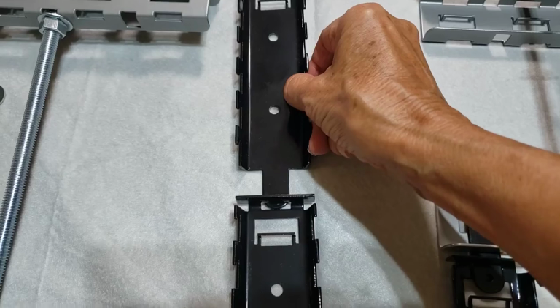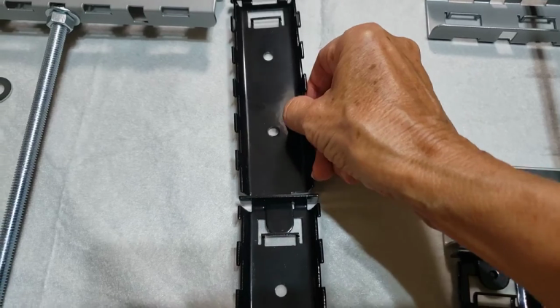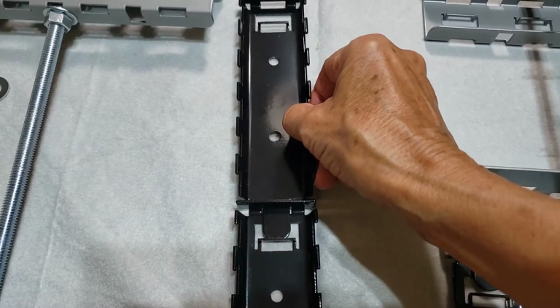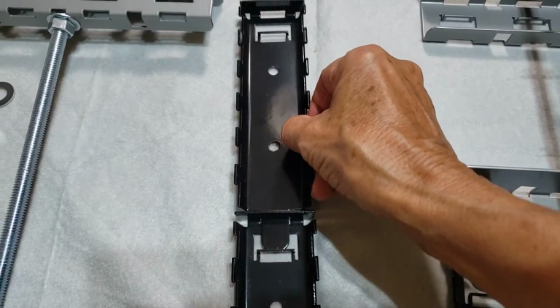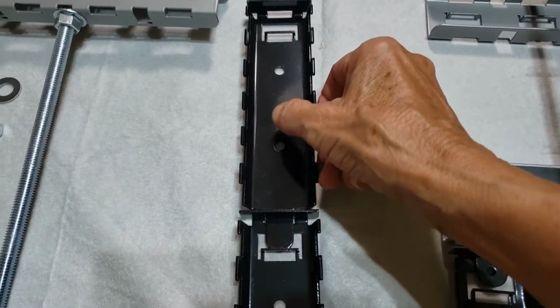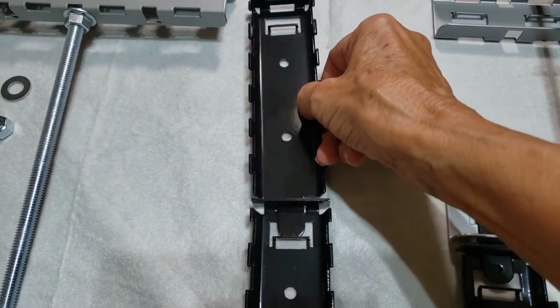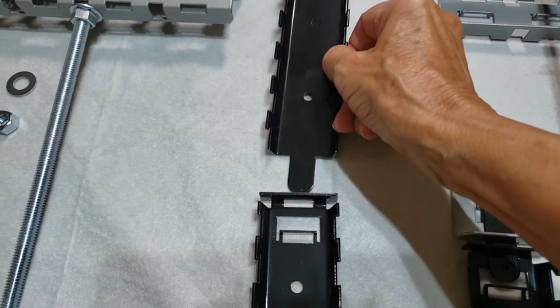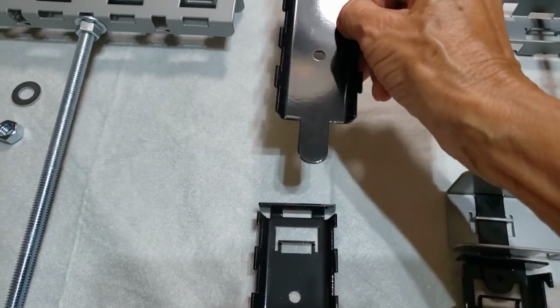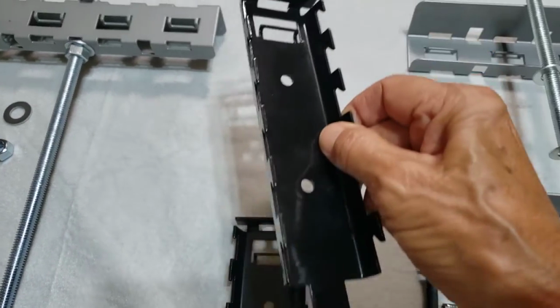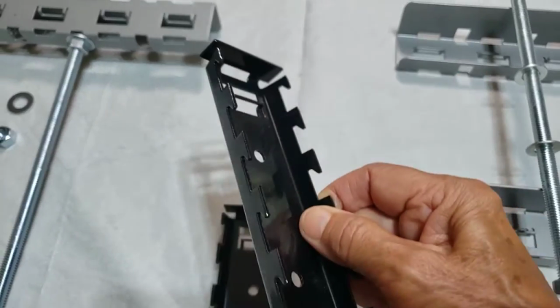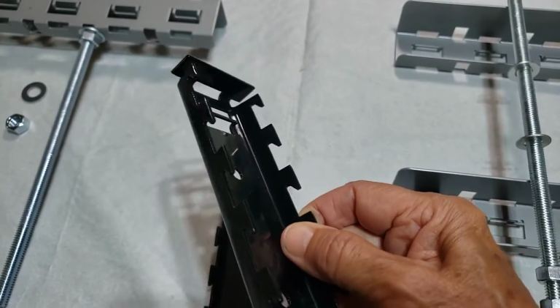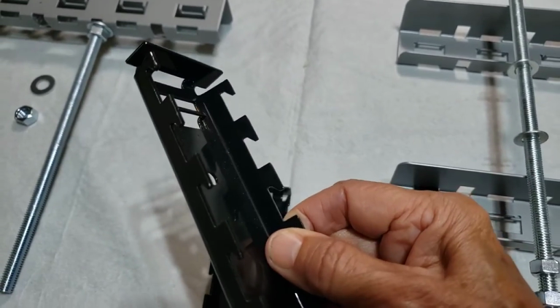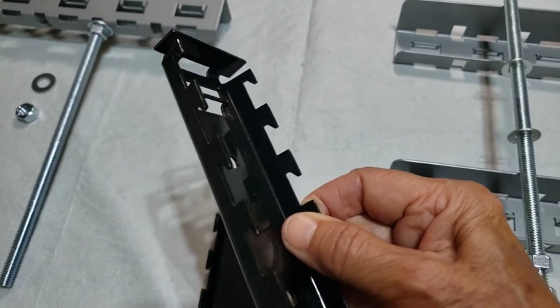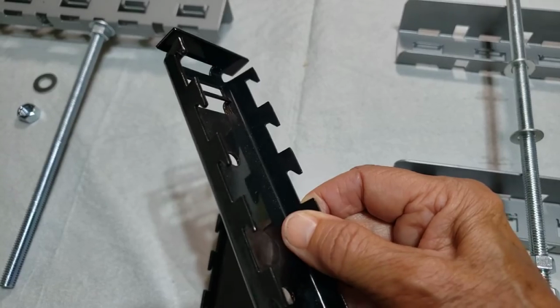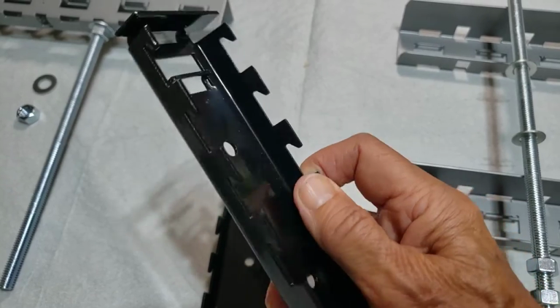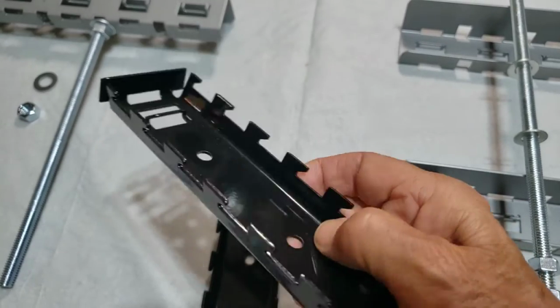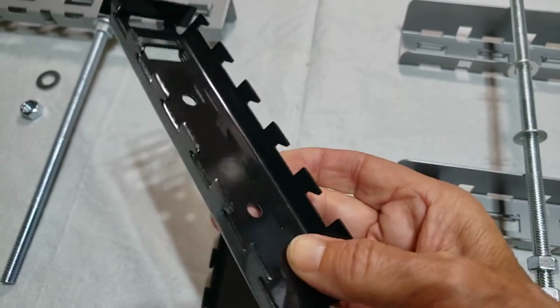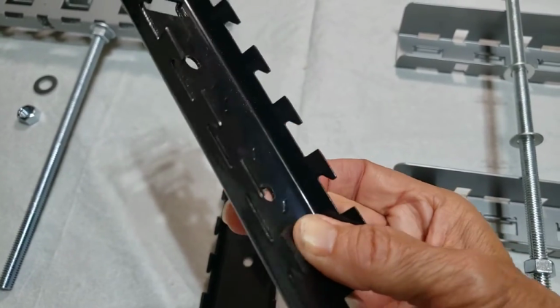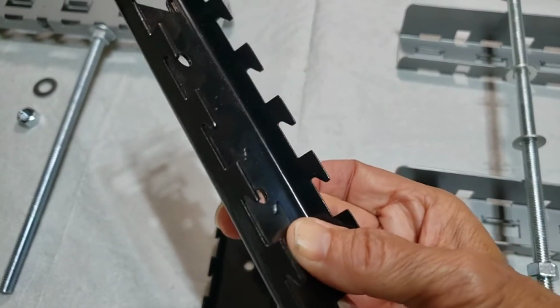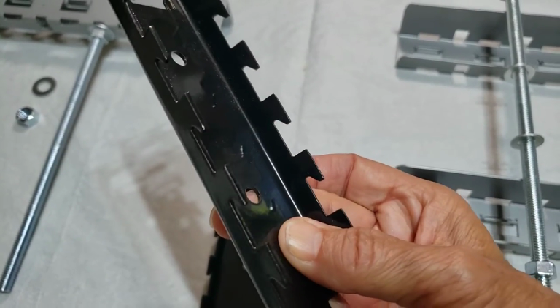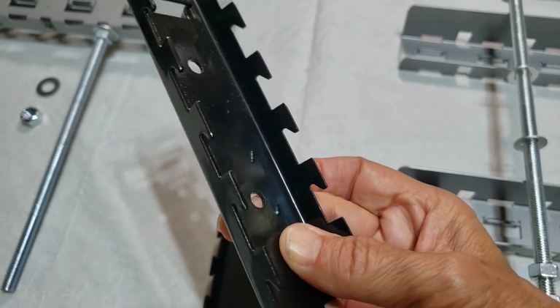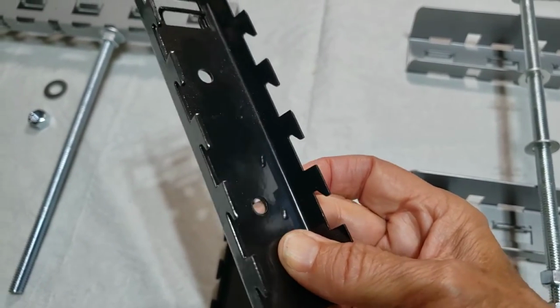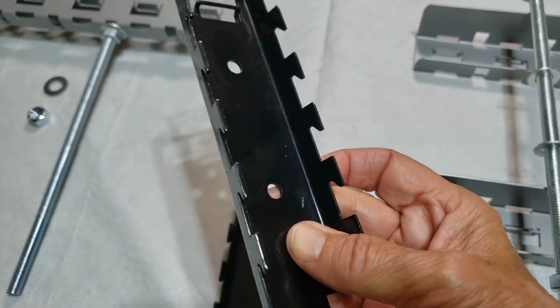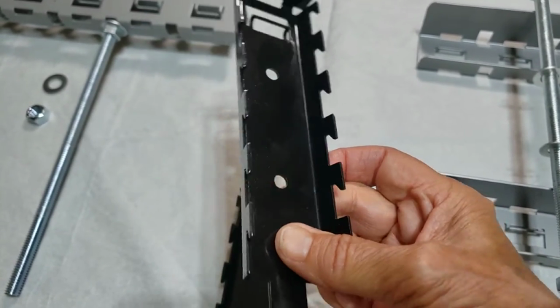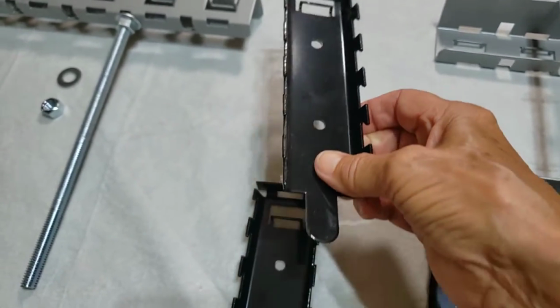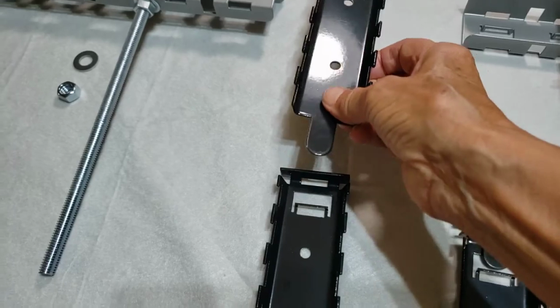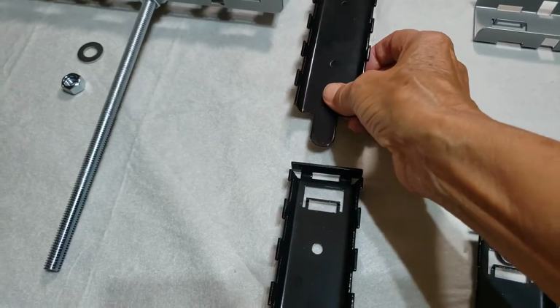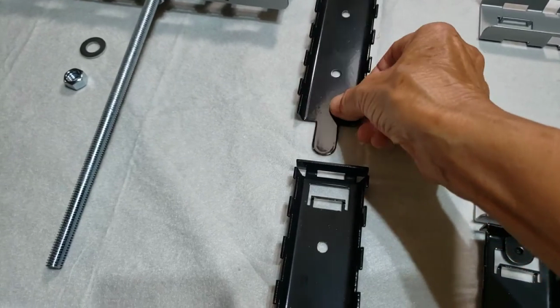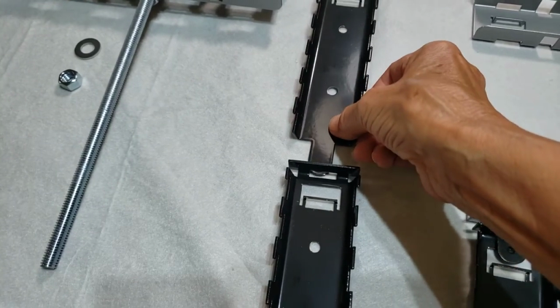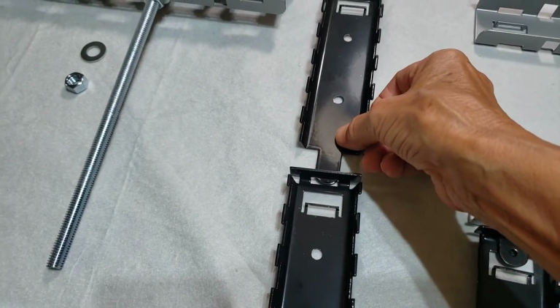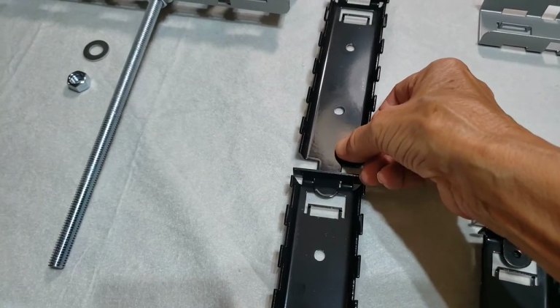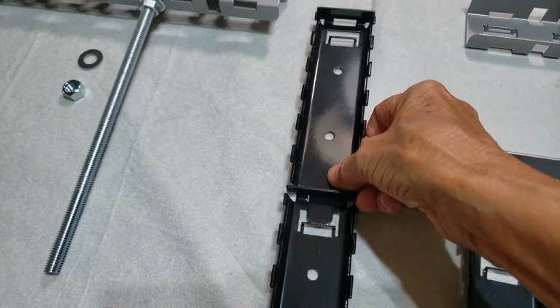The post segments all have what are called gripping grooves. These gripping grooves are used to position the rails. The post segments form a post — you can have two, four, six, eight, ten, however many you want on every post.